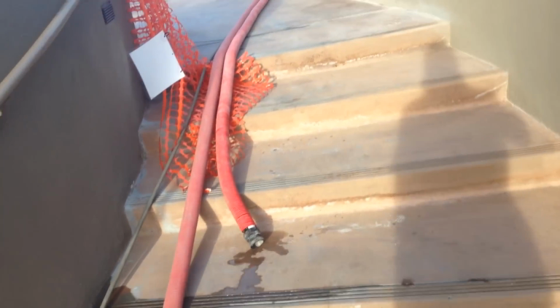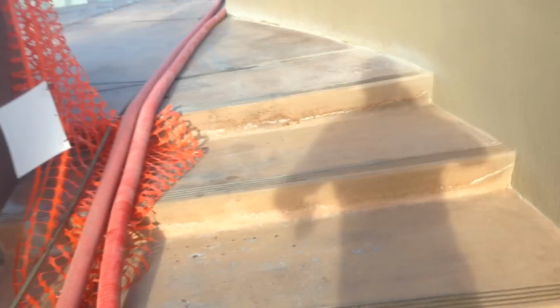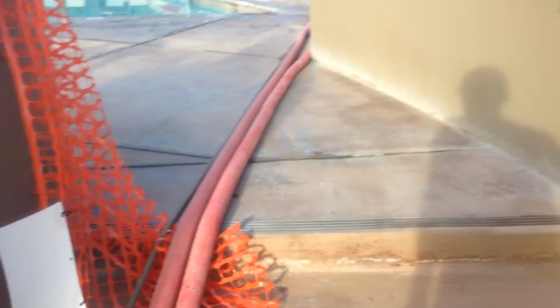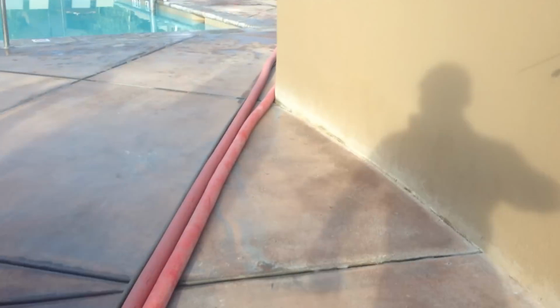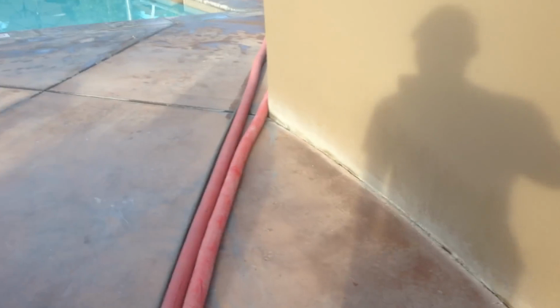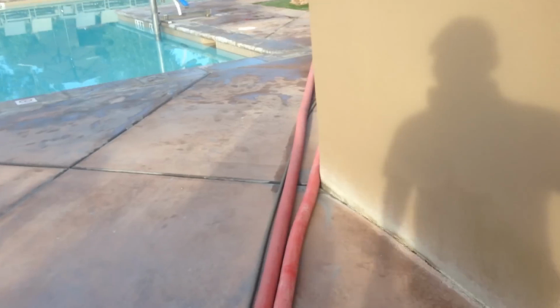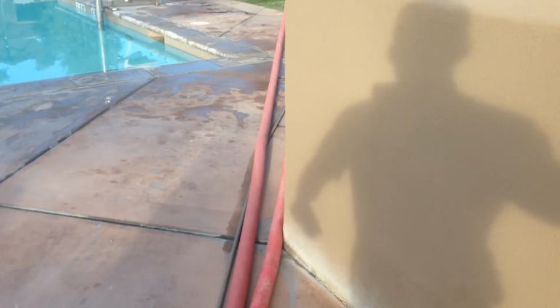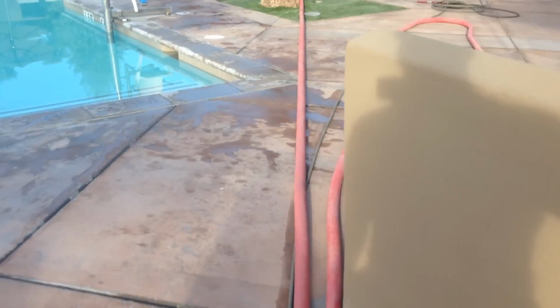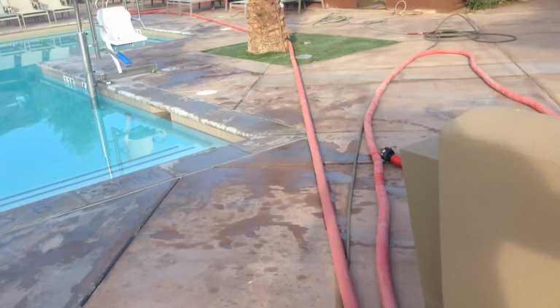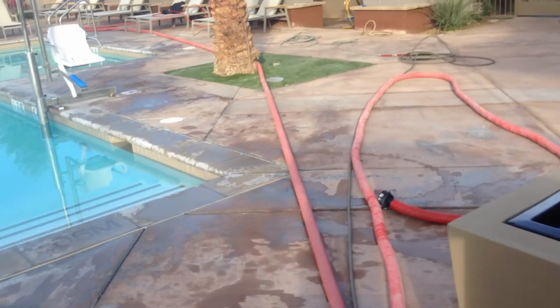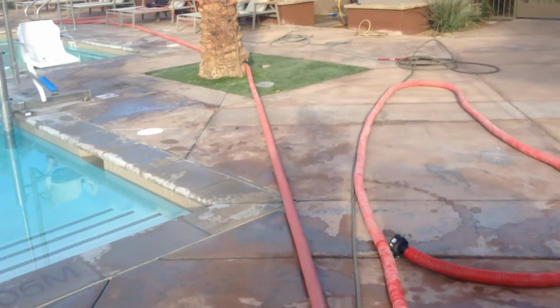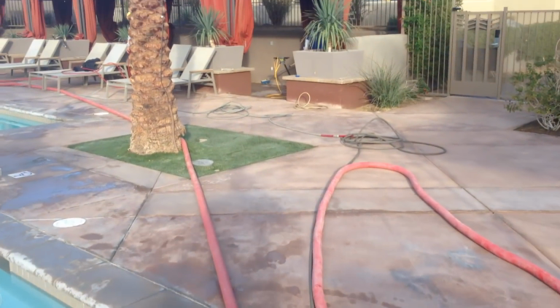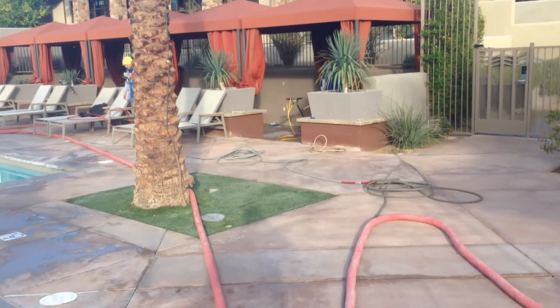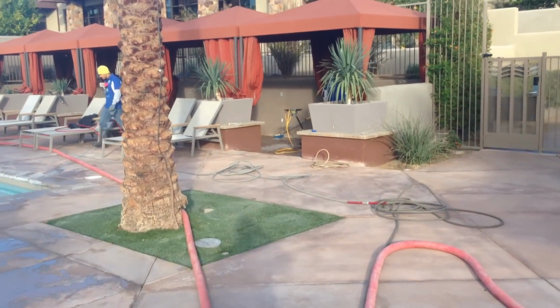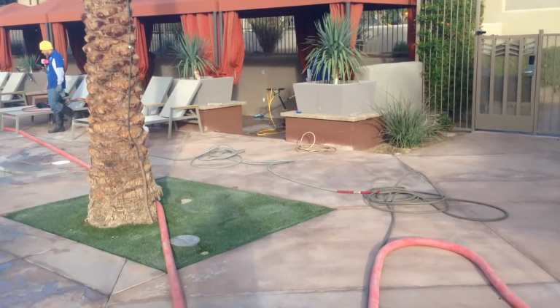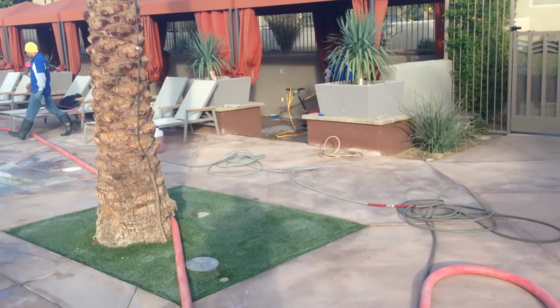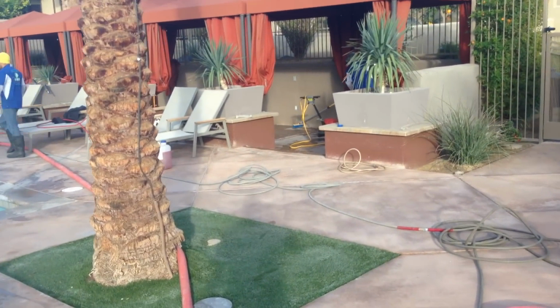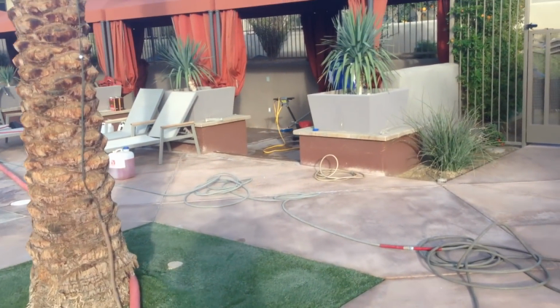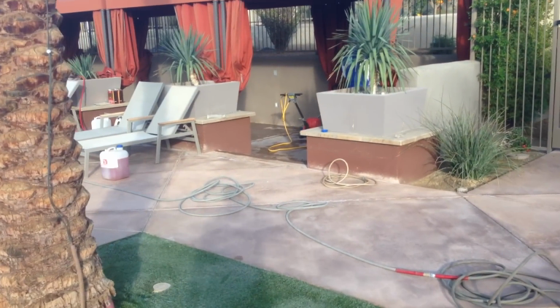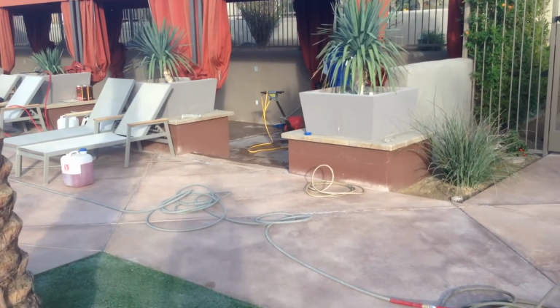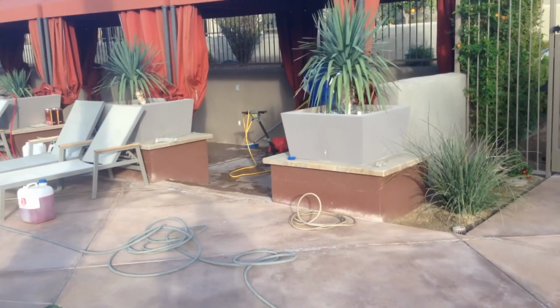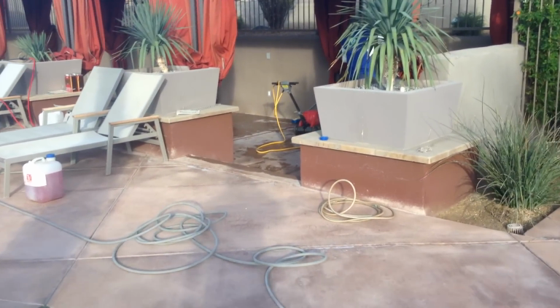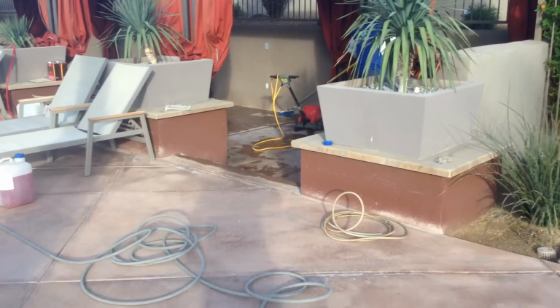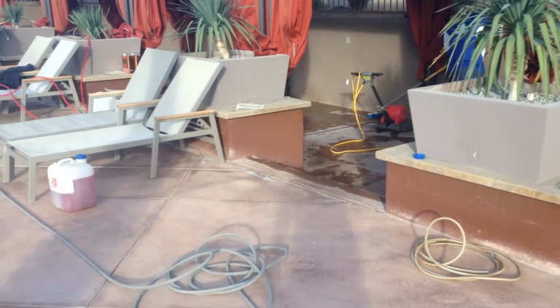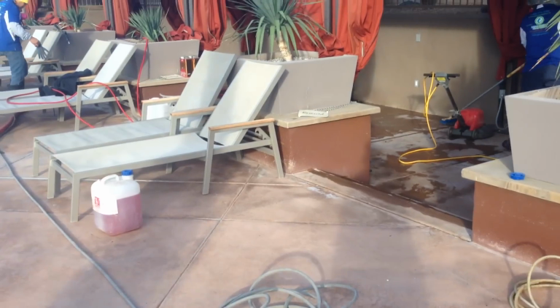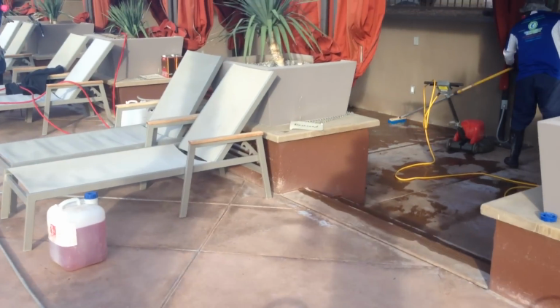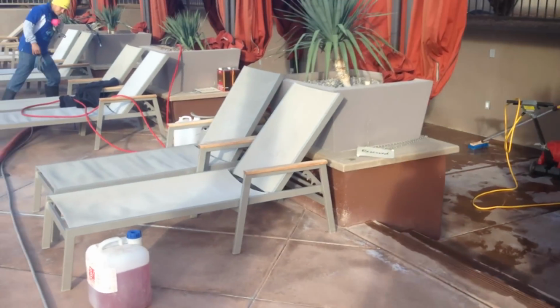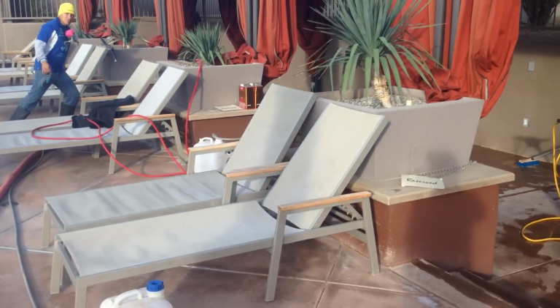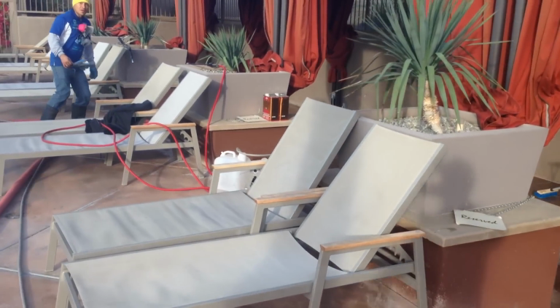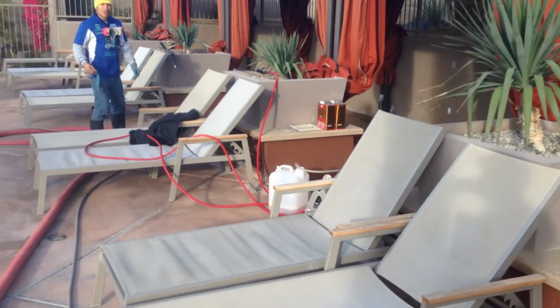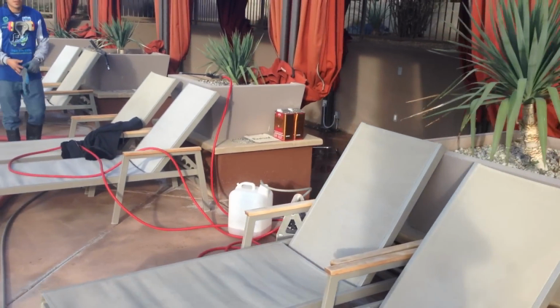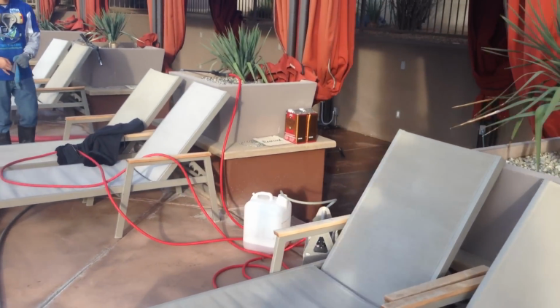We're going to follow this vacuum hose up. We have two other members of the F9 team. Jesse, can you run that water recovery right now, please?